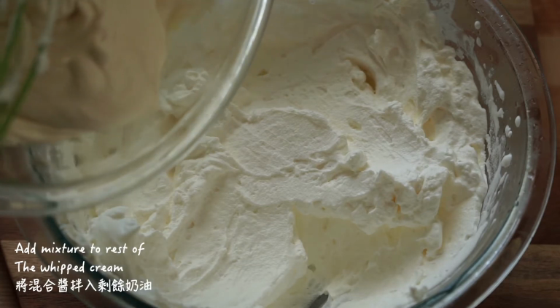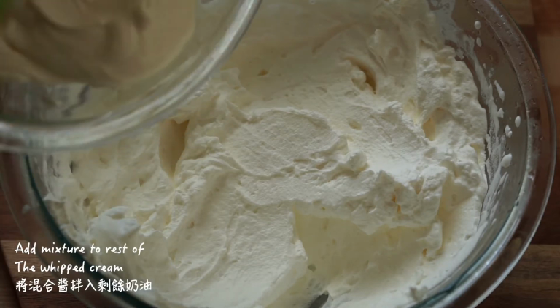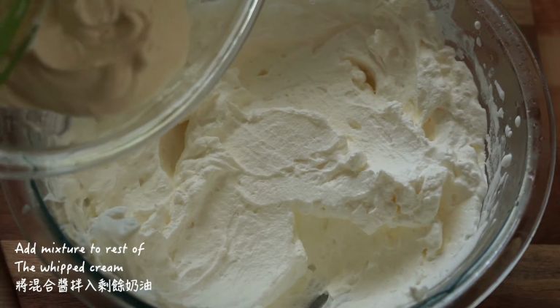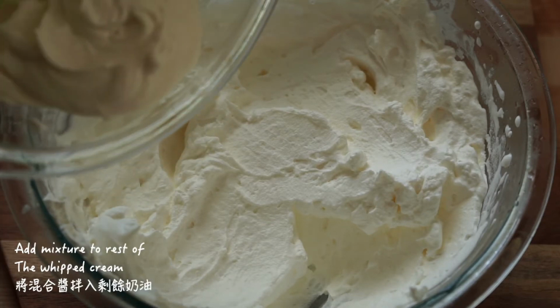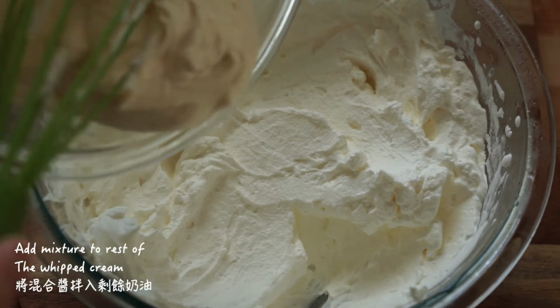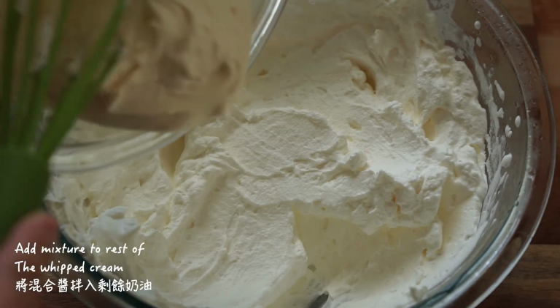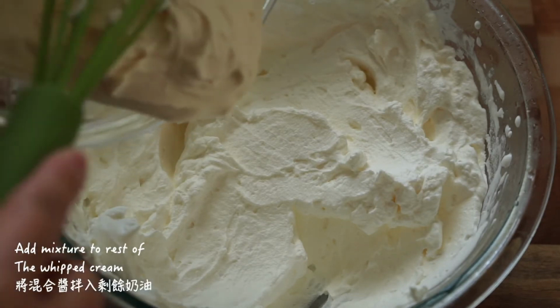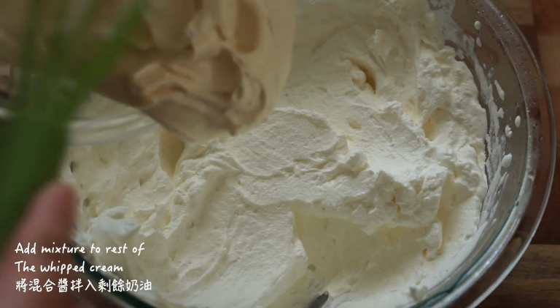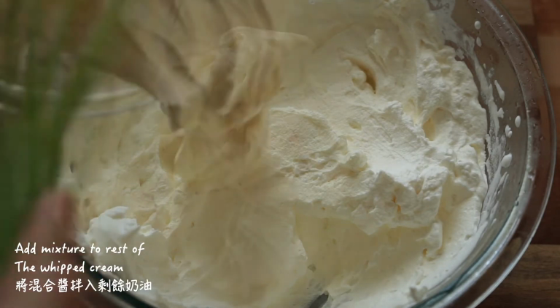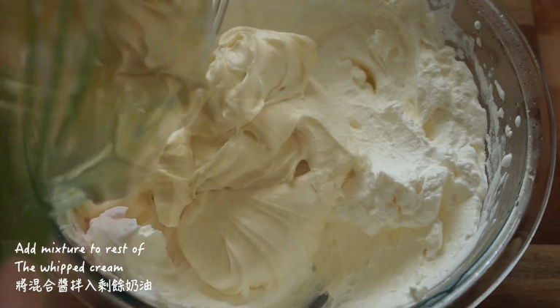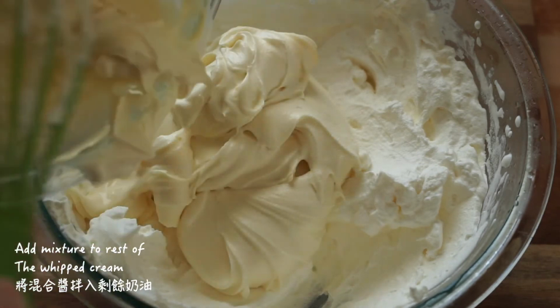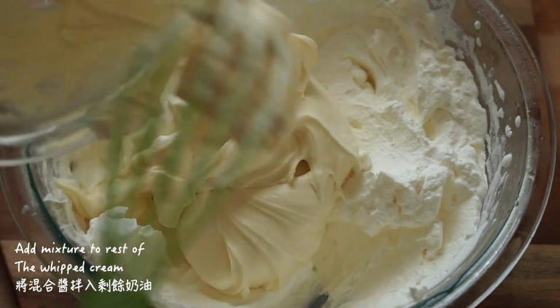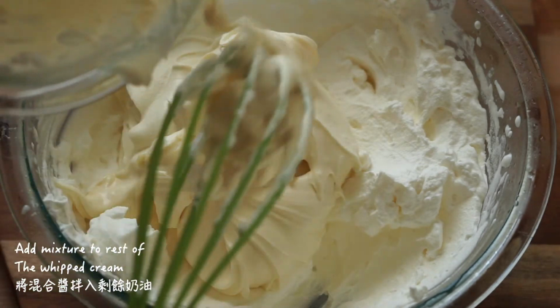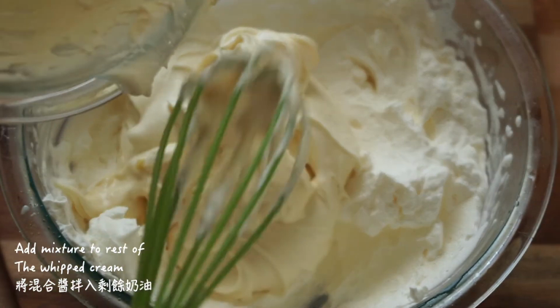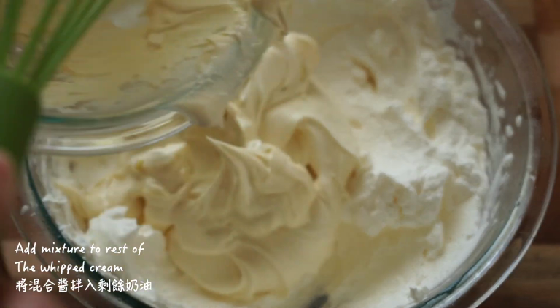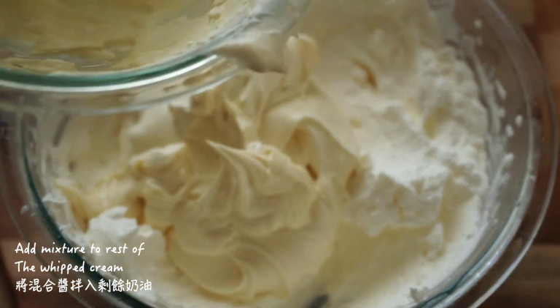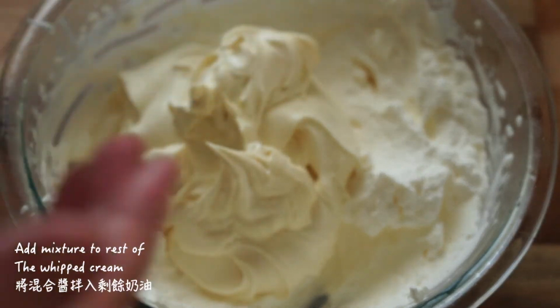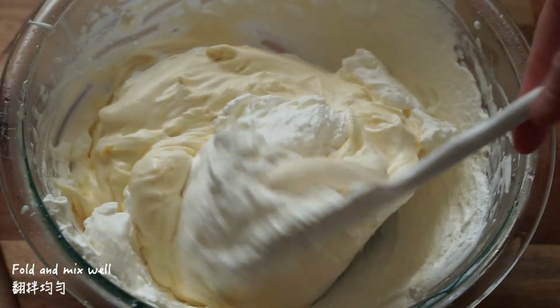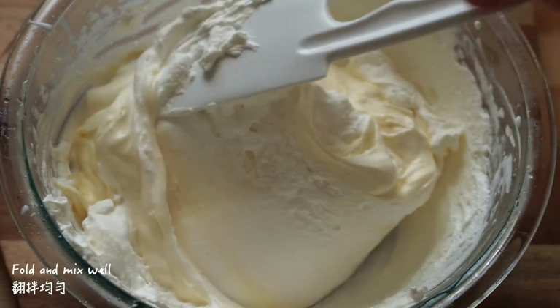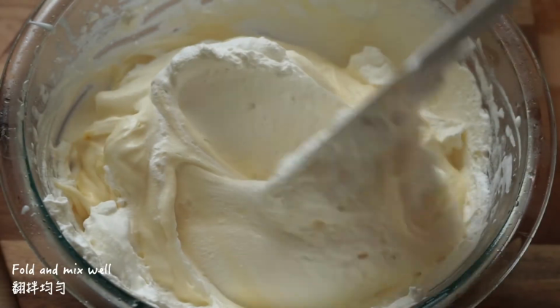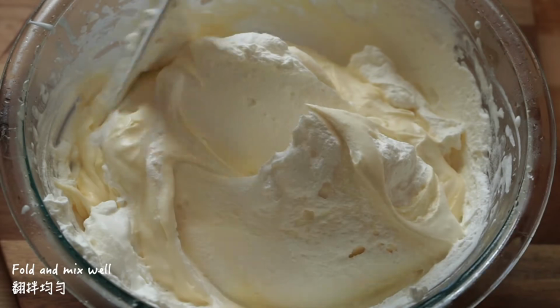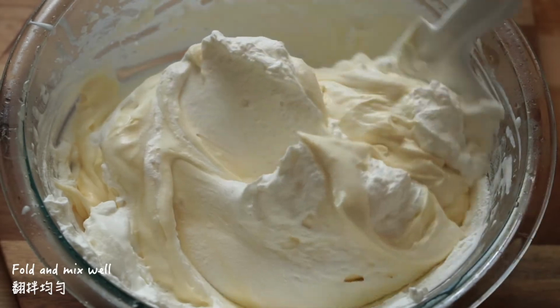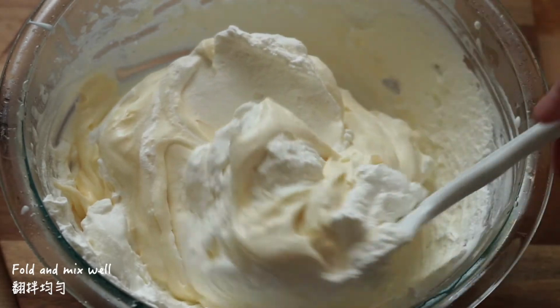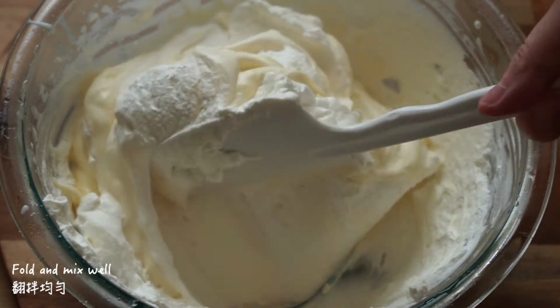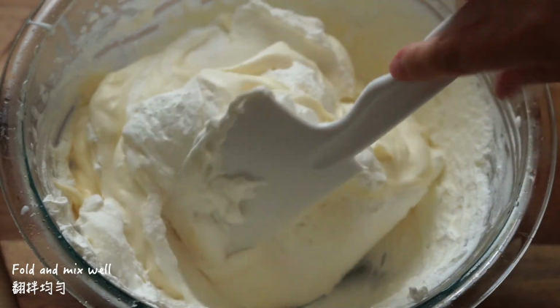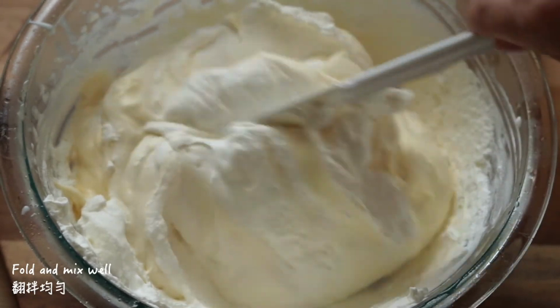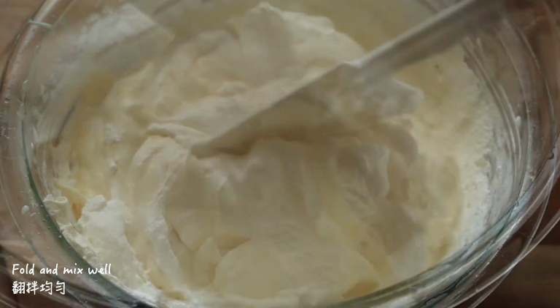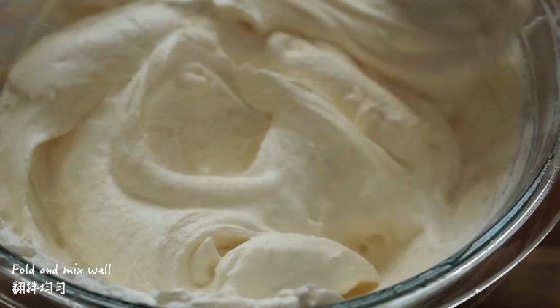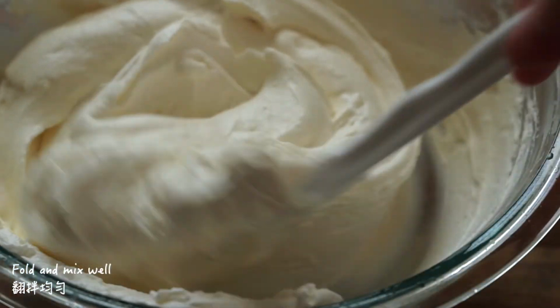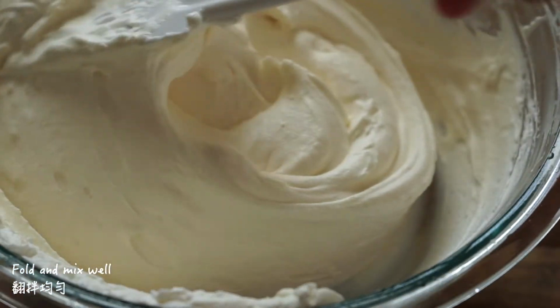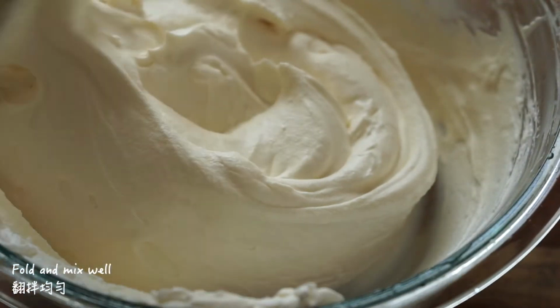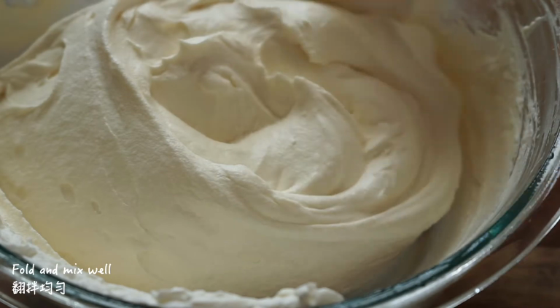Add the mixture to the rest of the whipped cream. Switch to a spatula and gently fold the mixture until there are no more white streaks of heavy cream present.